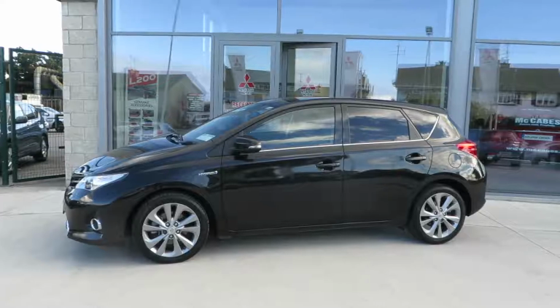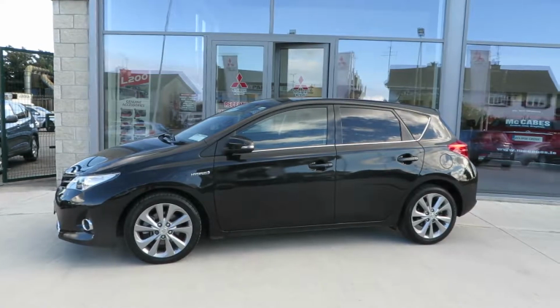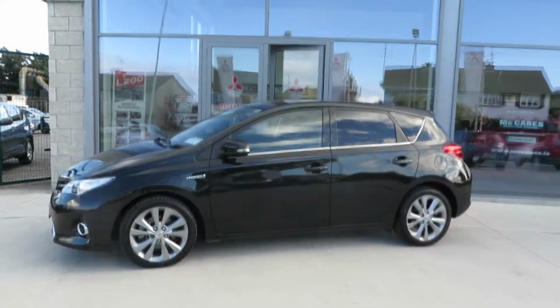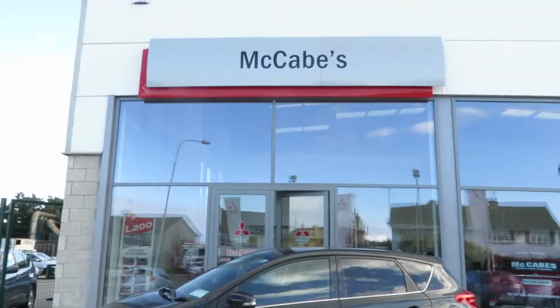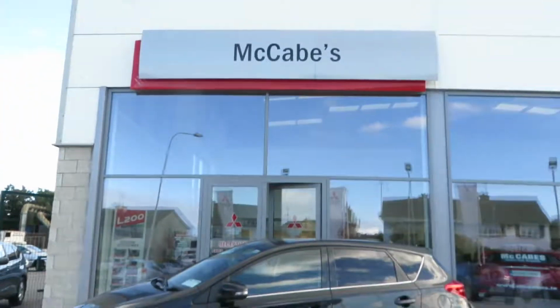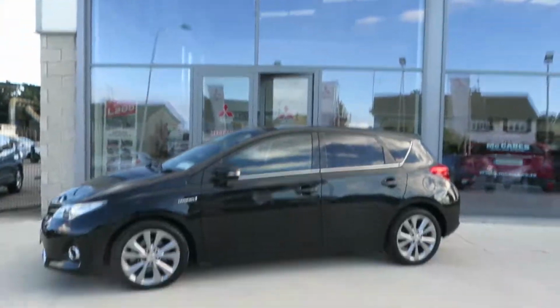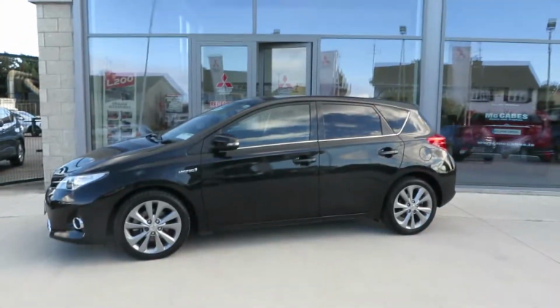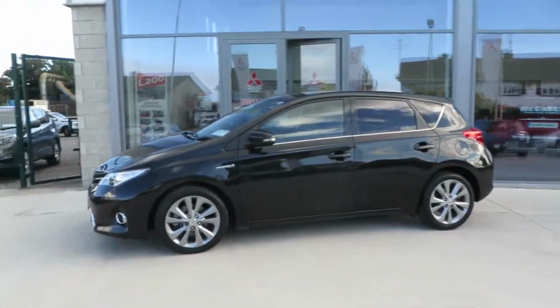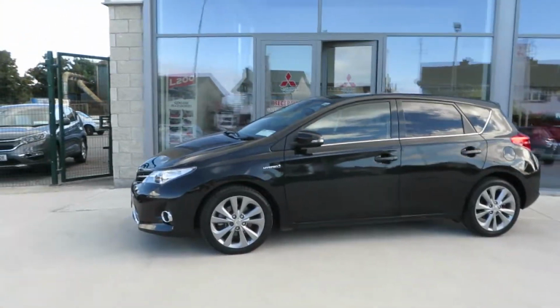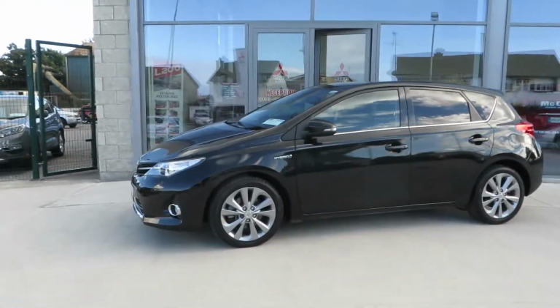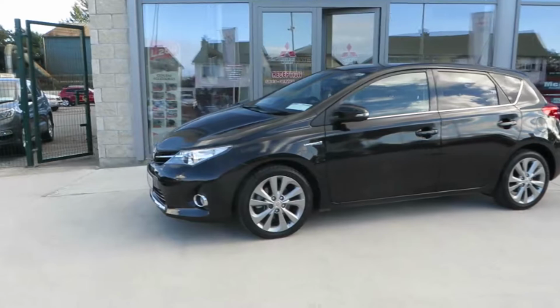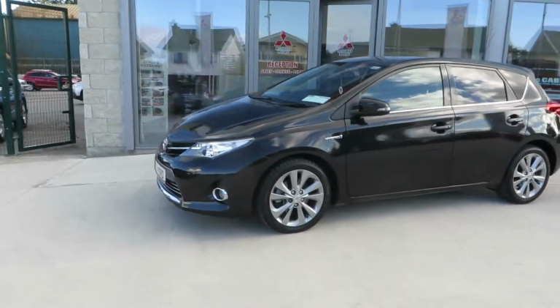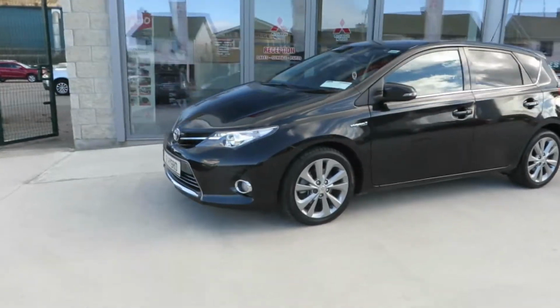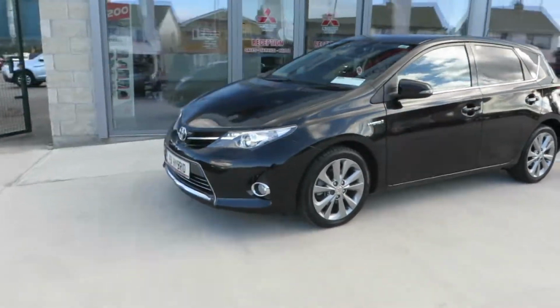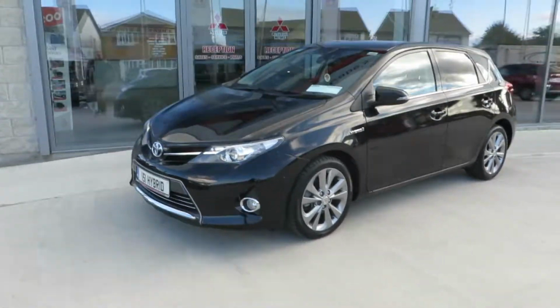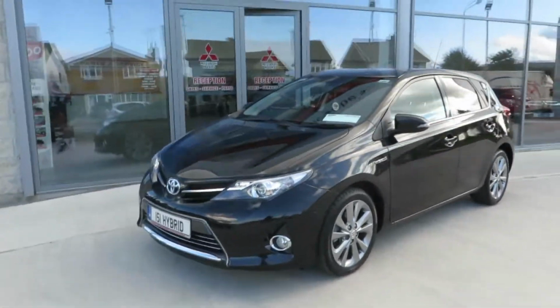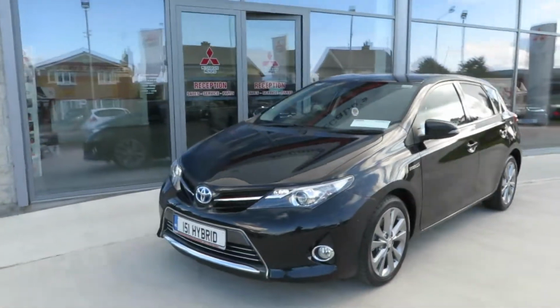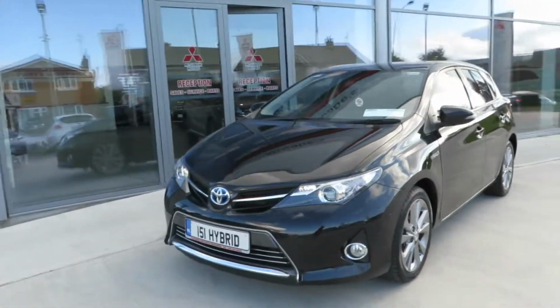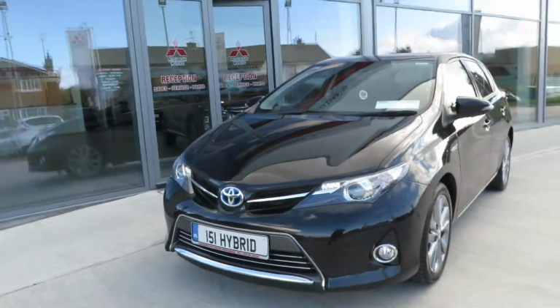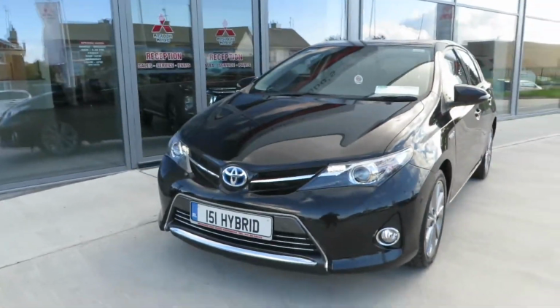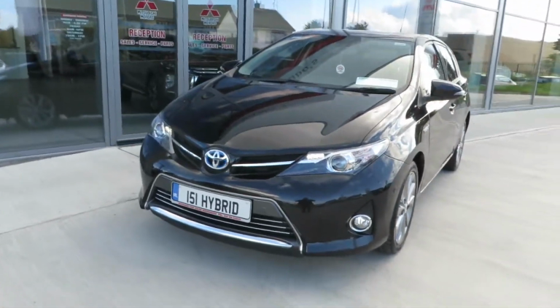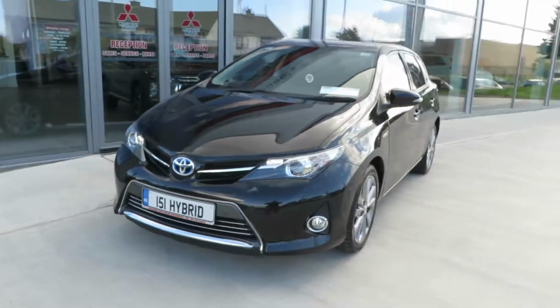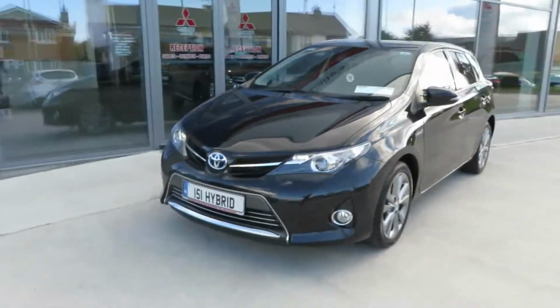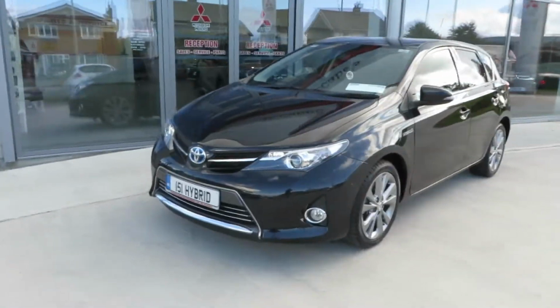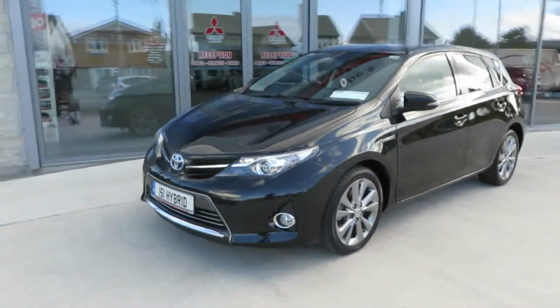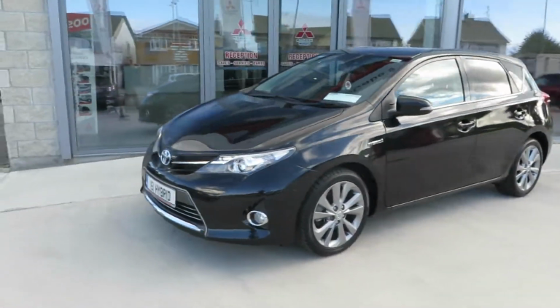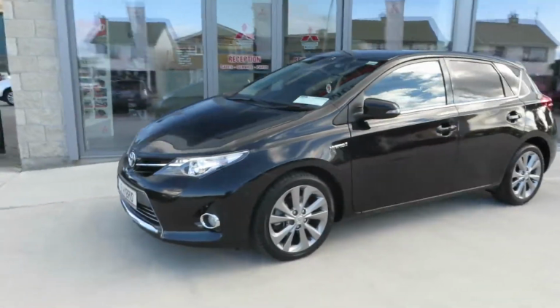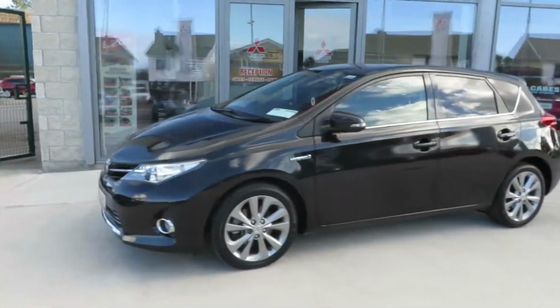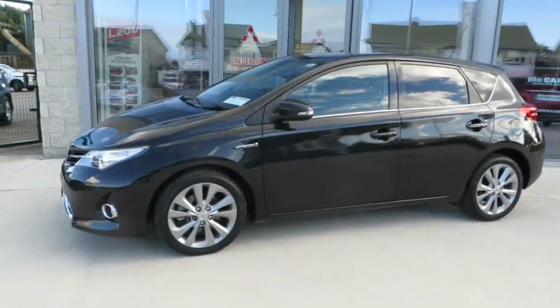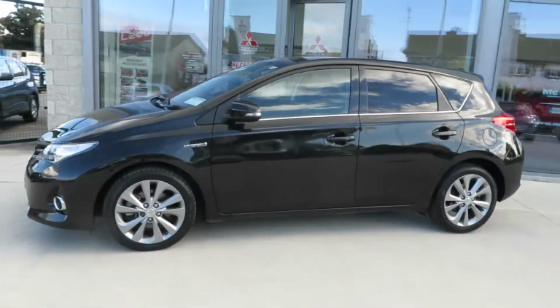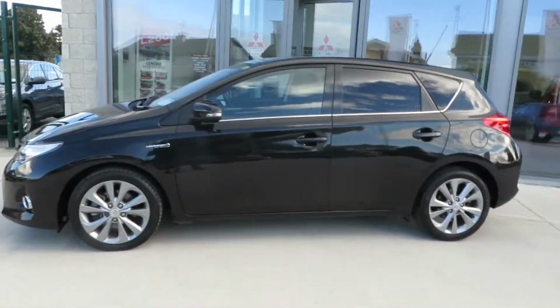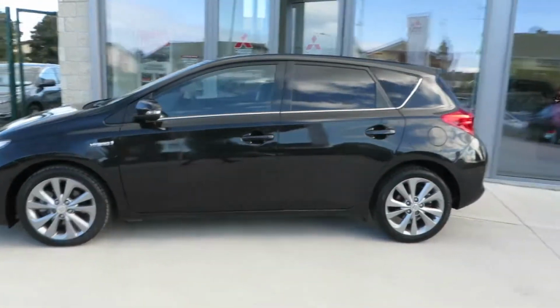Just in here at McCabe's Garage, the Noro Drogheda. This exceptionally clean 151 Toyota Auris Hybrid is an Excel spec.